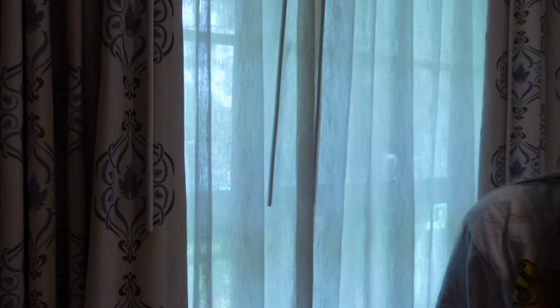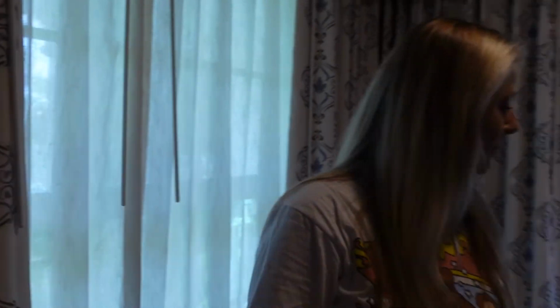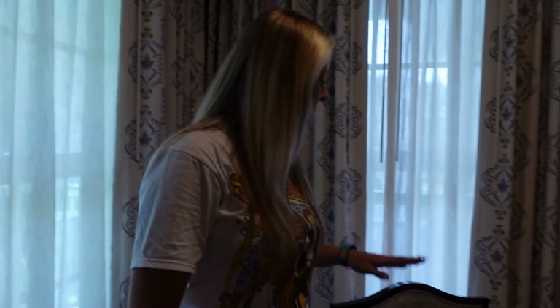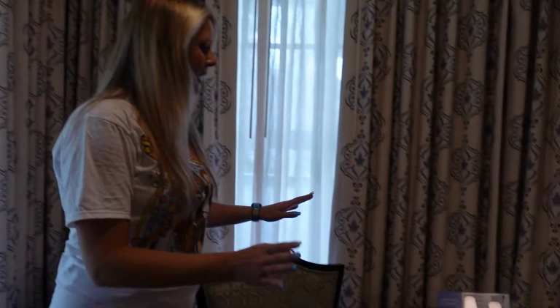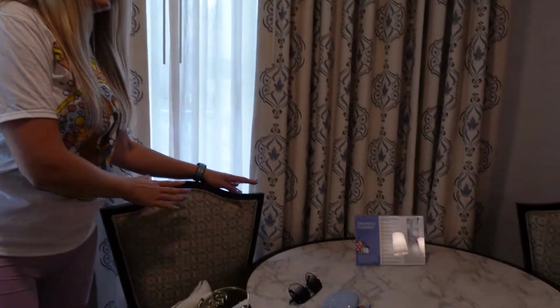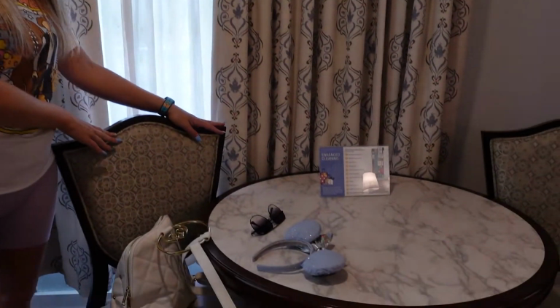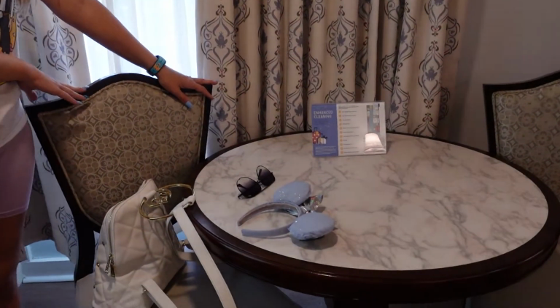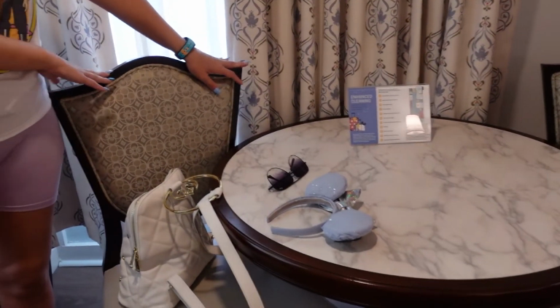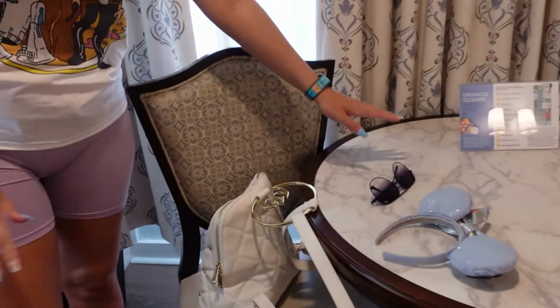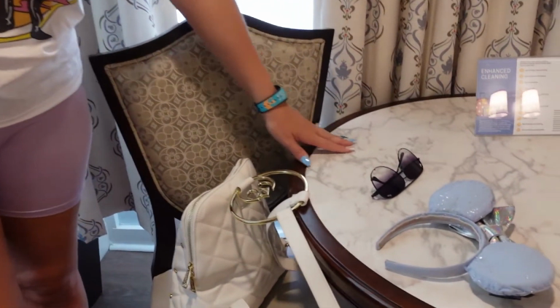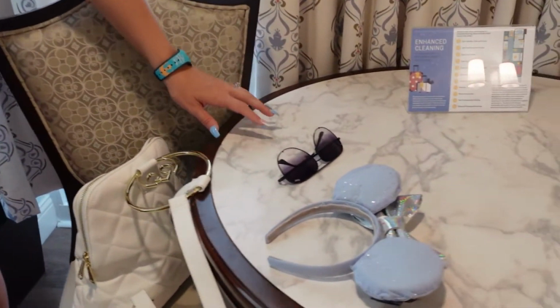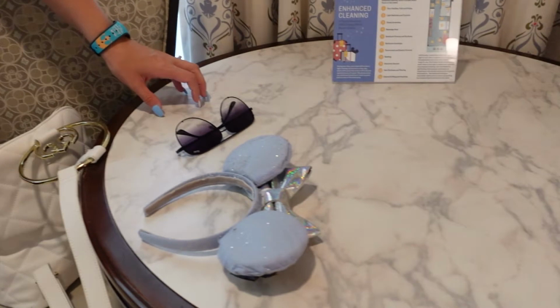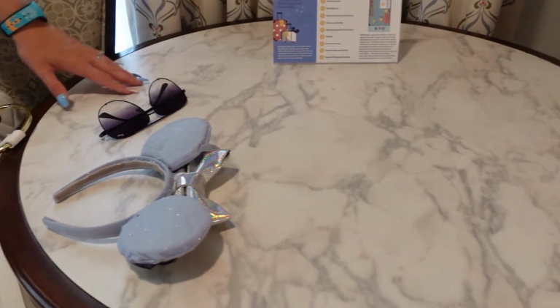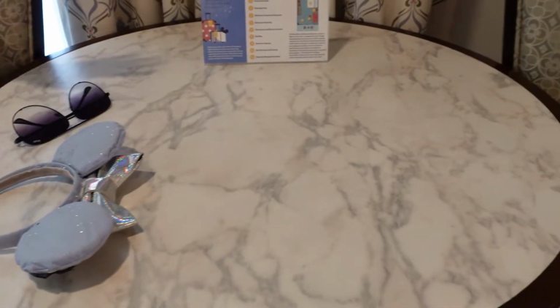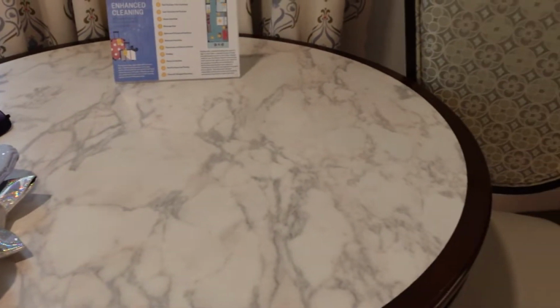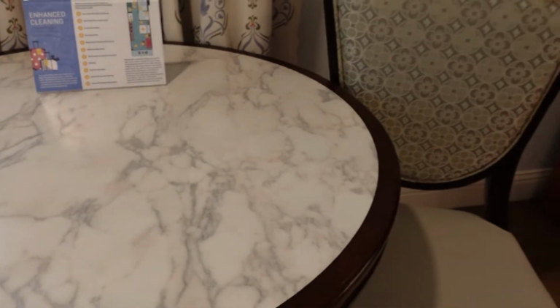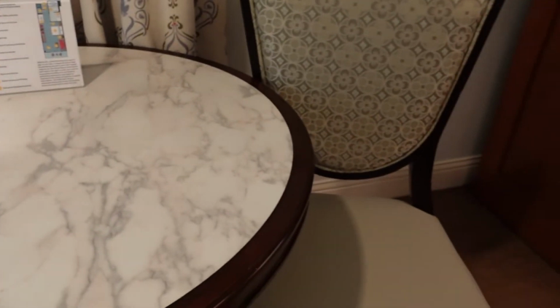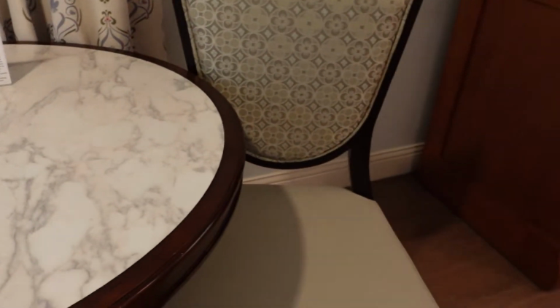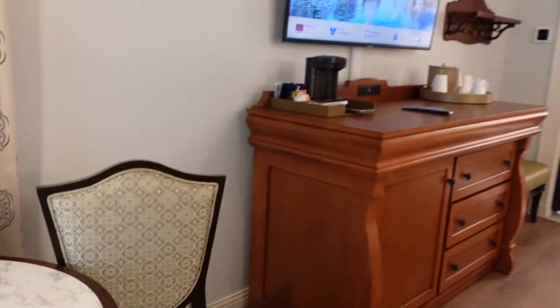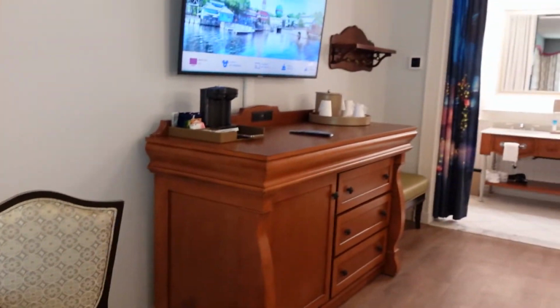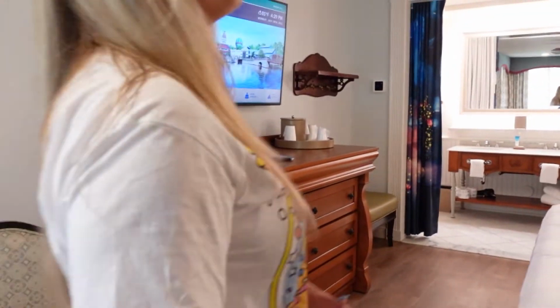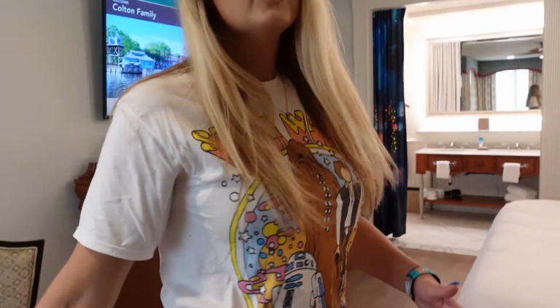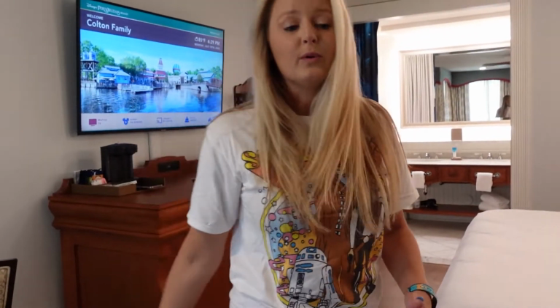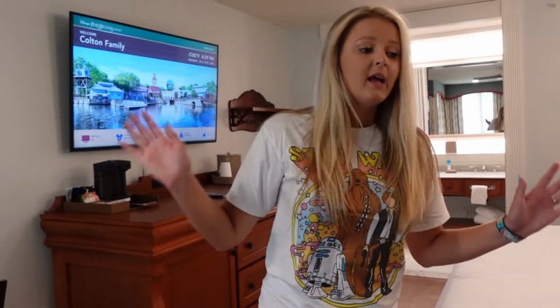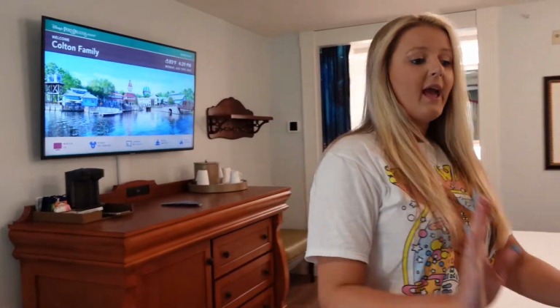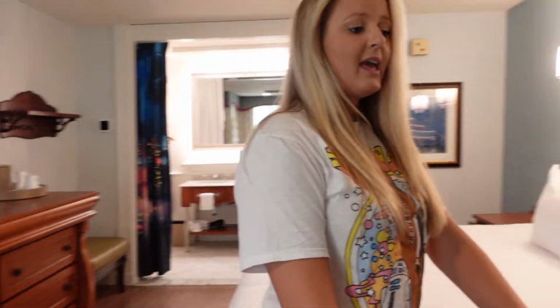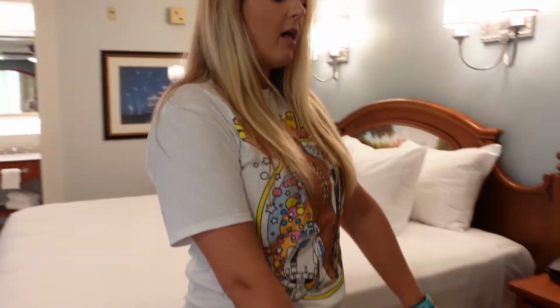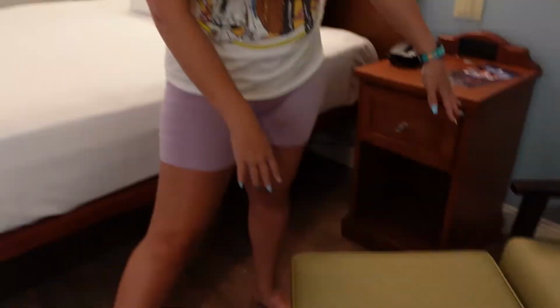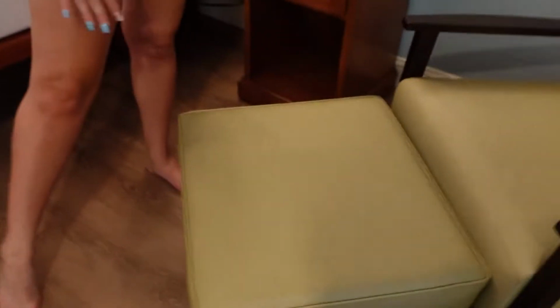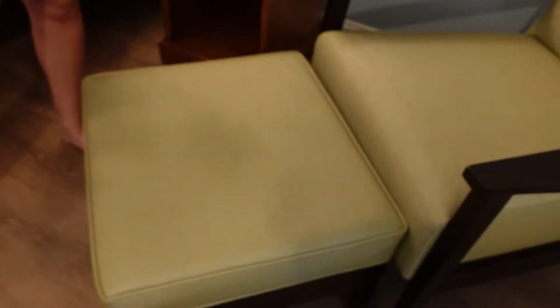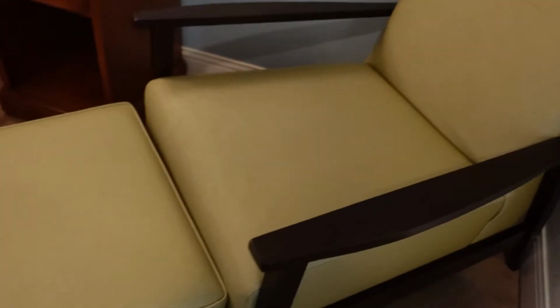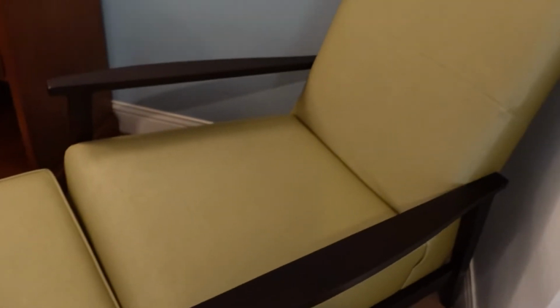And then behind me, we have a nice little table and chairs. This is a marble — faux marble finish on the table. And then as we come farther into the room, we have an olive green chaise chair set here.